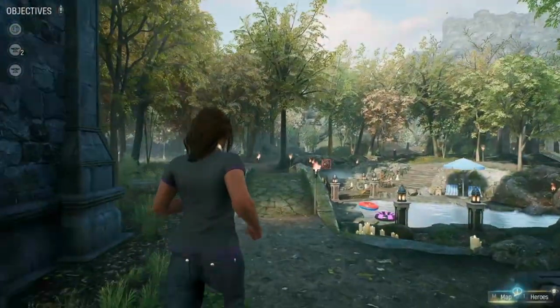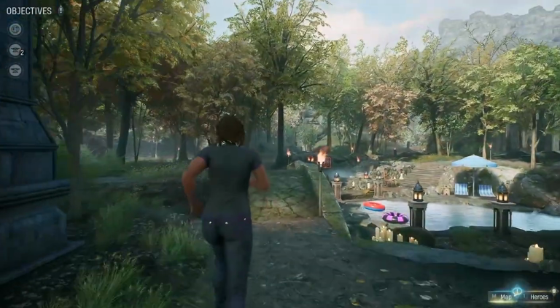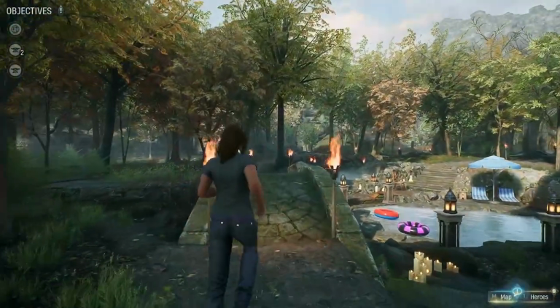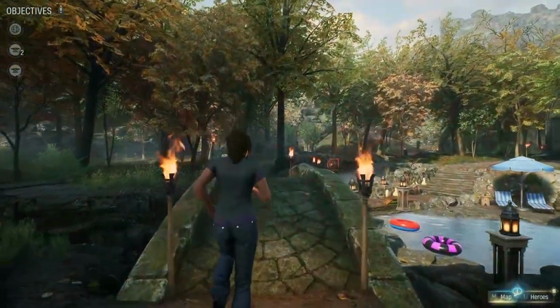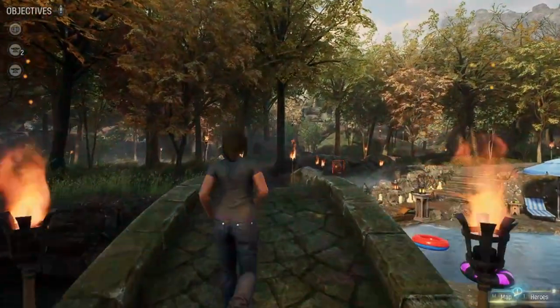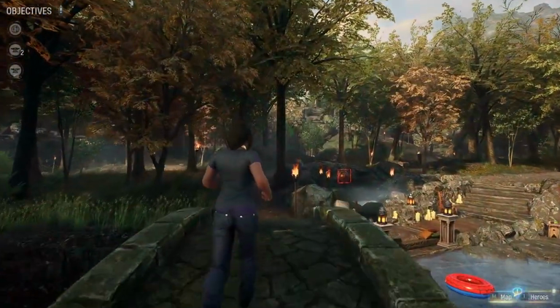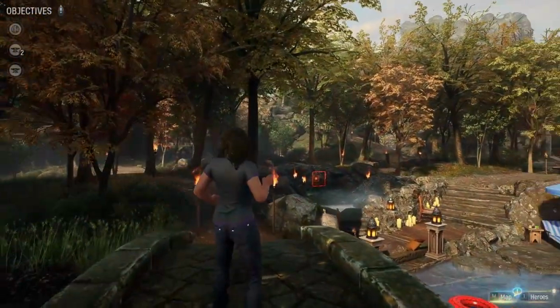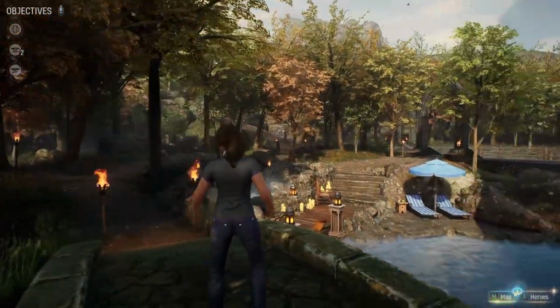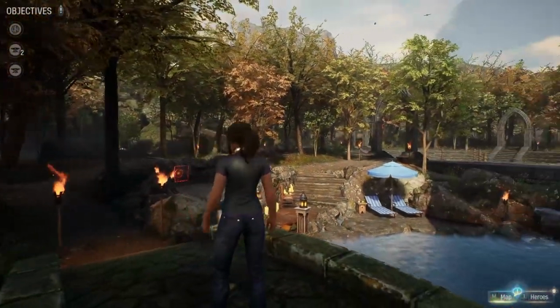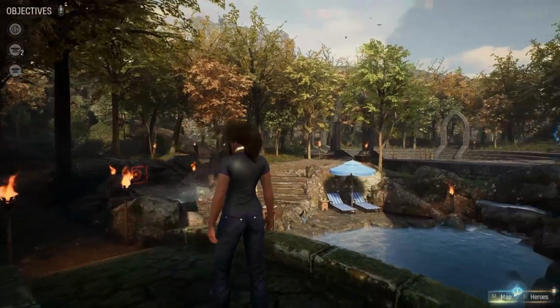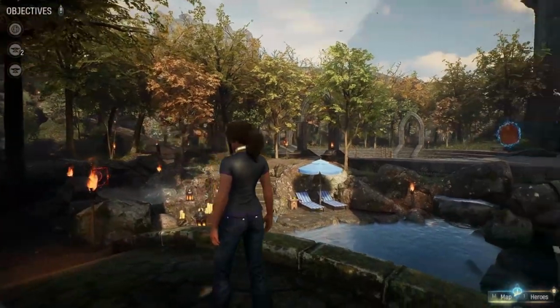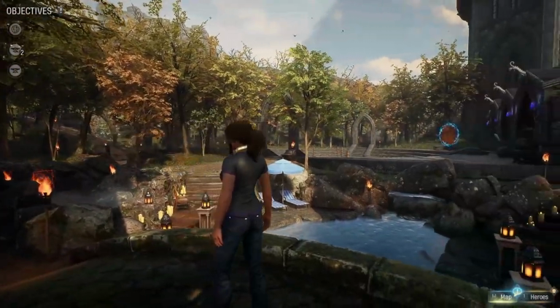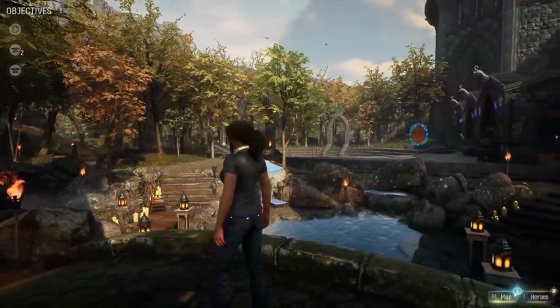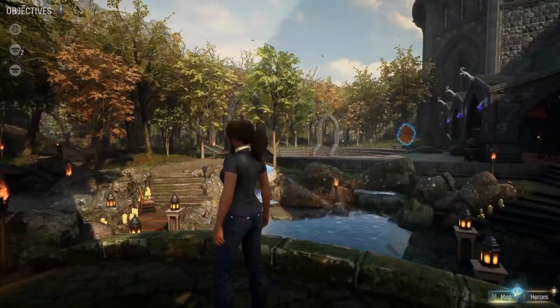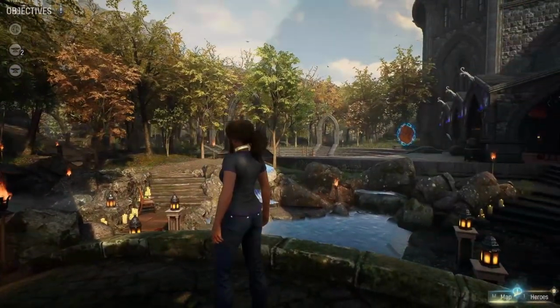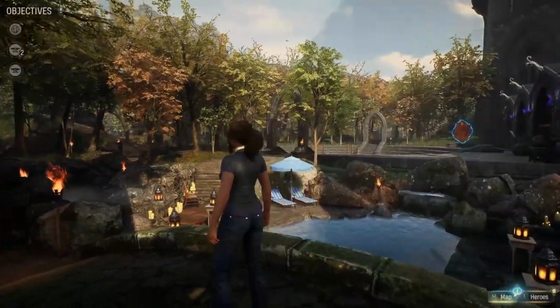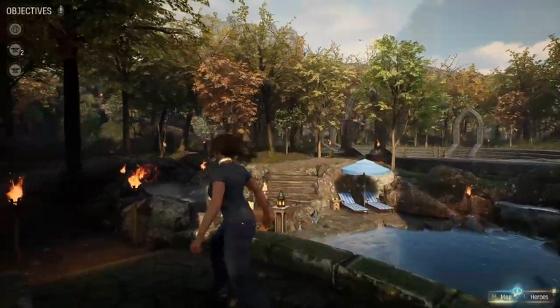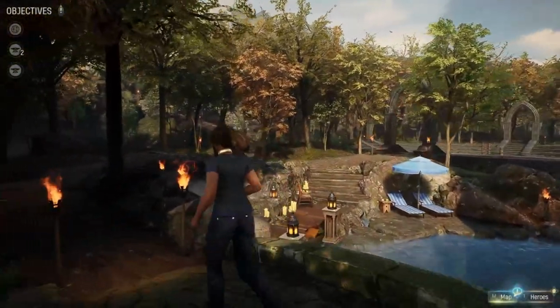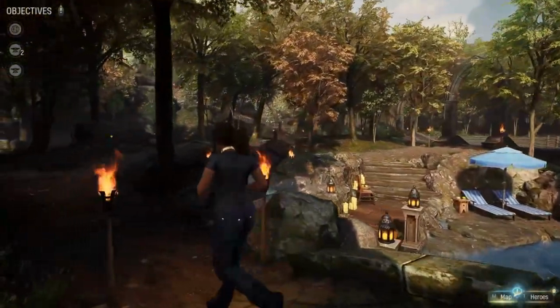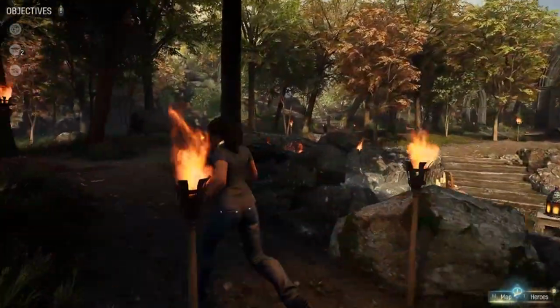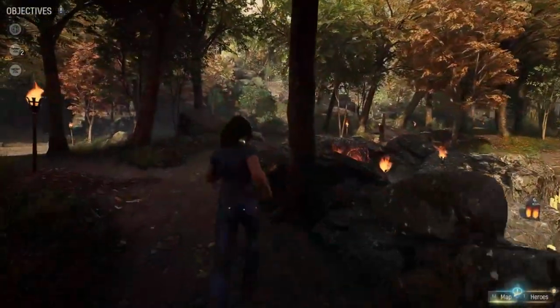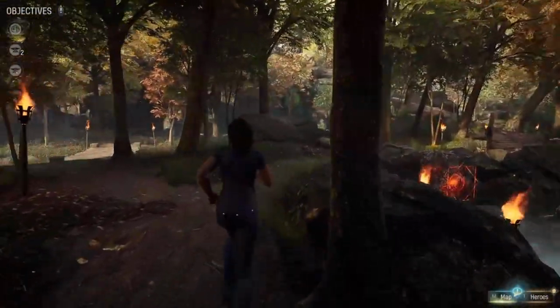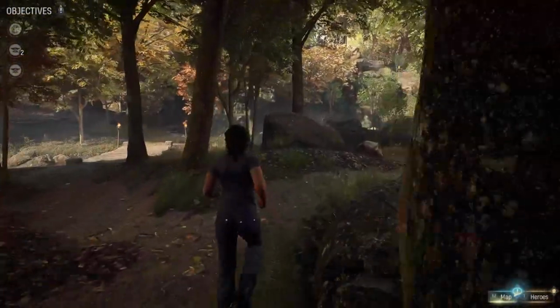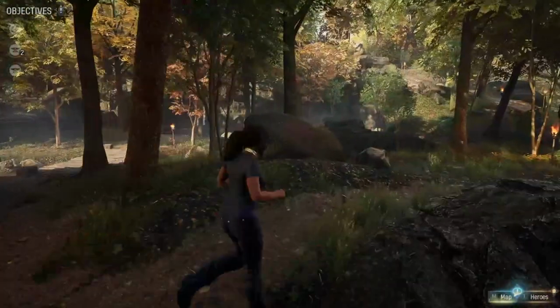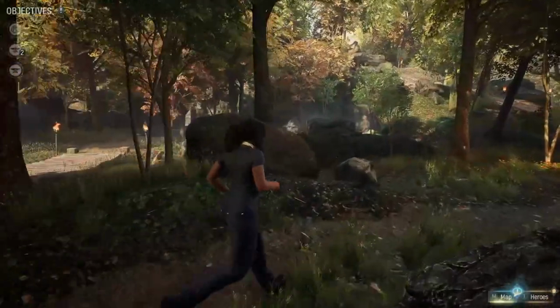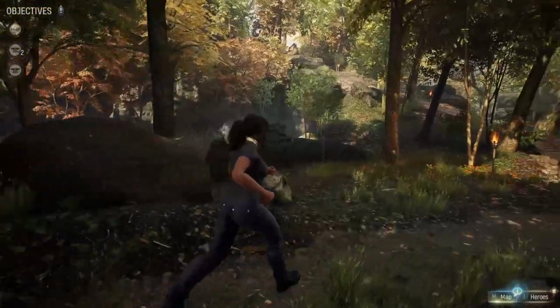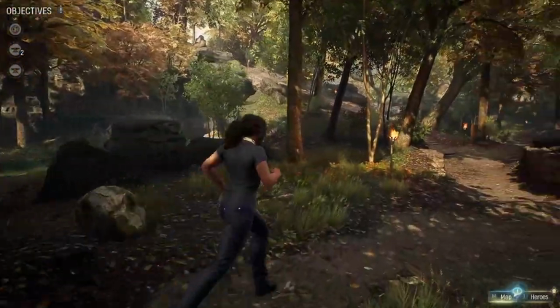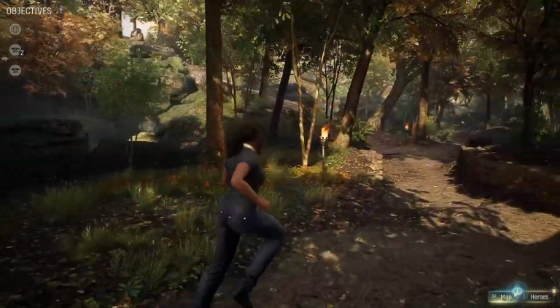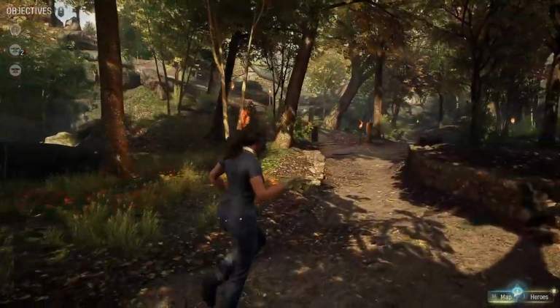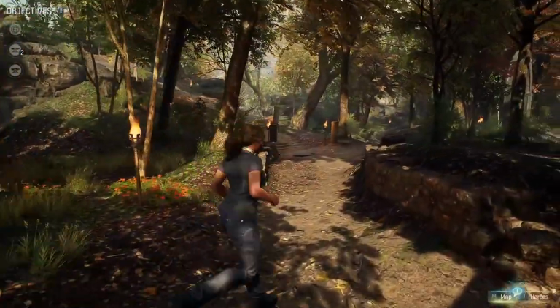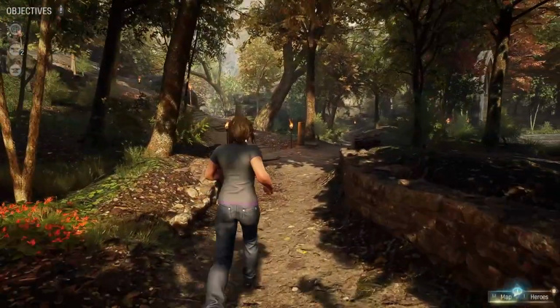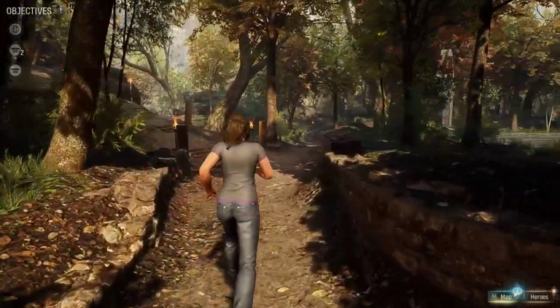One quest you discover is an unknown grave in the forest, and here is how to solve that mystery. Just so you know, you'll need the first Word of Power, OPEN, to solve this mystery.